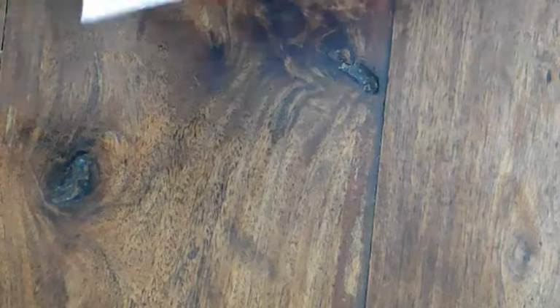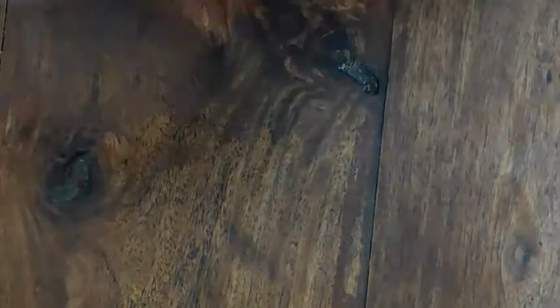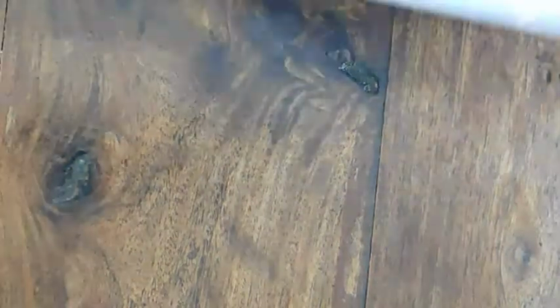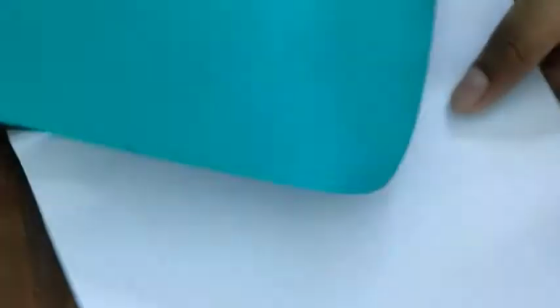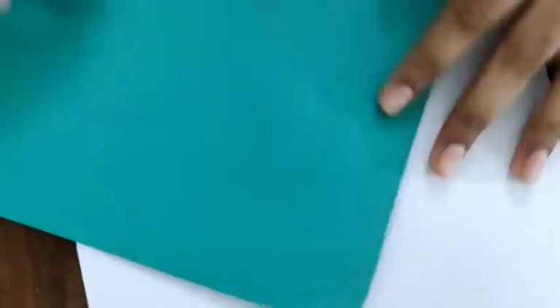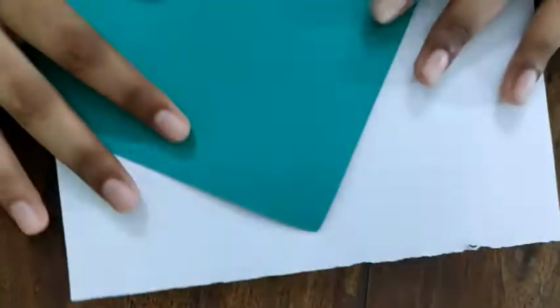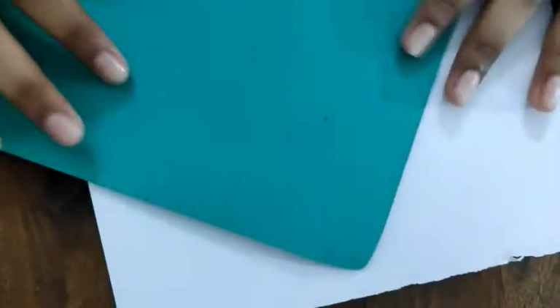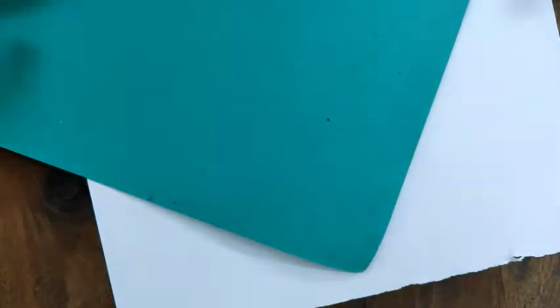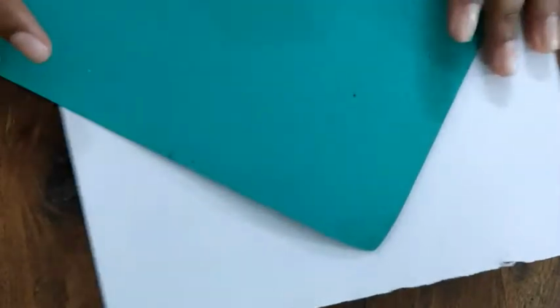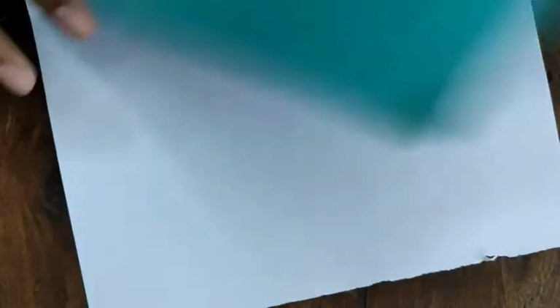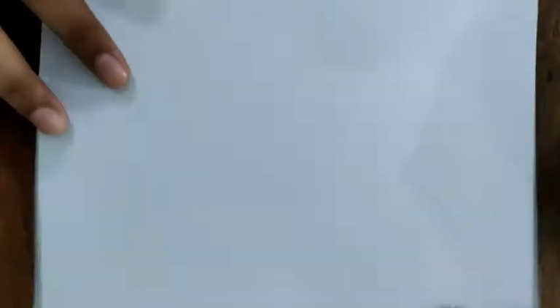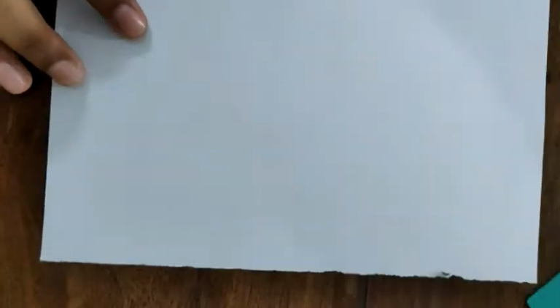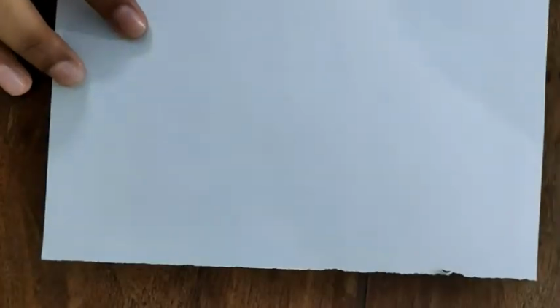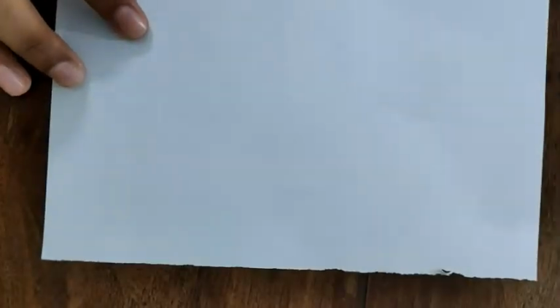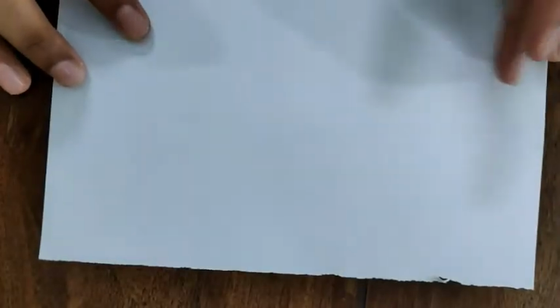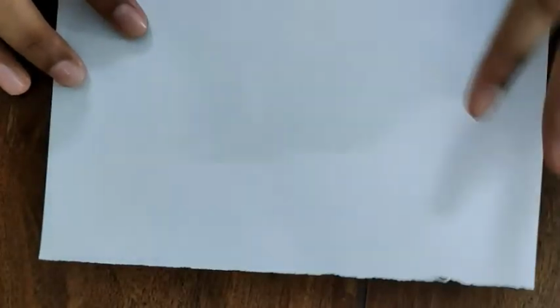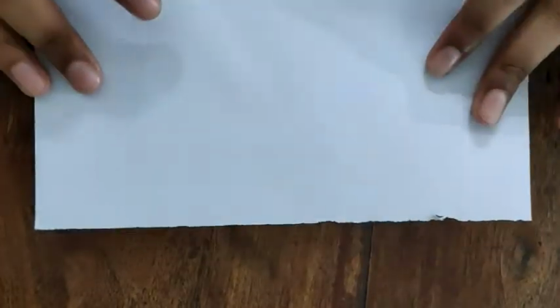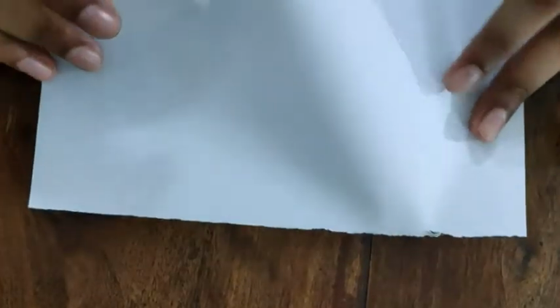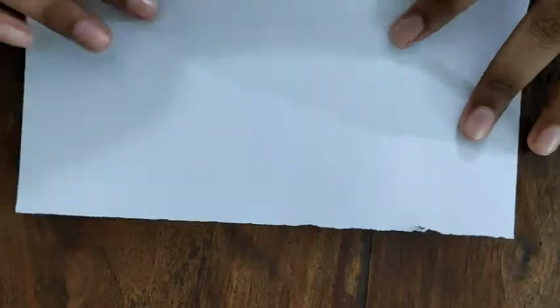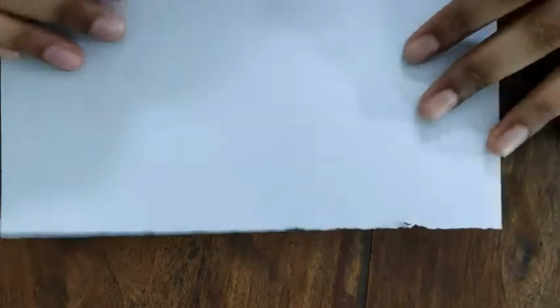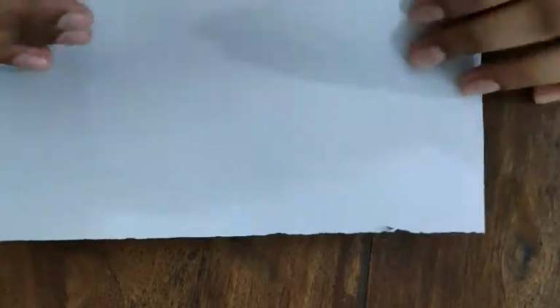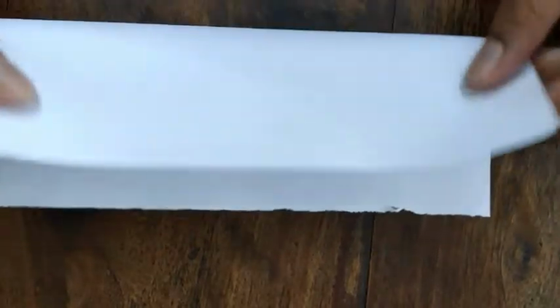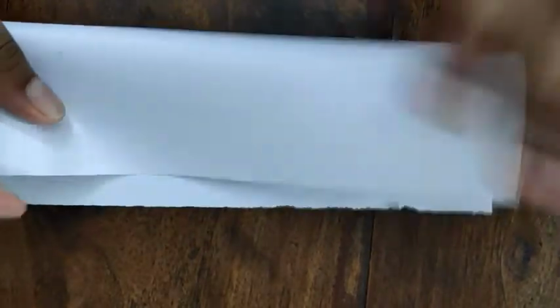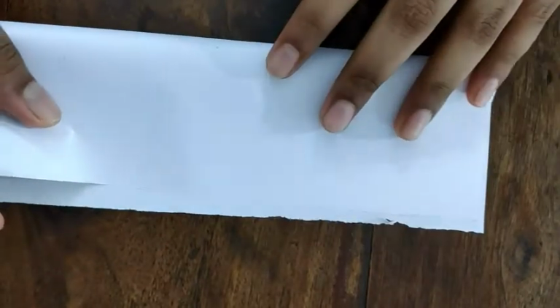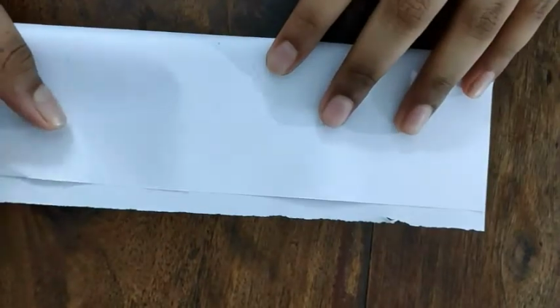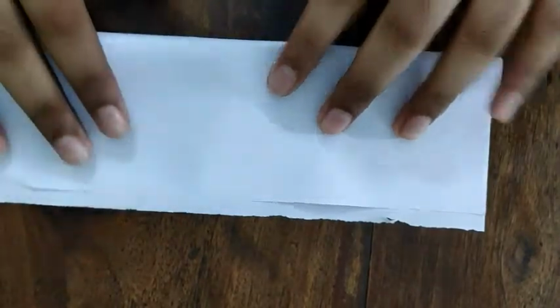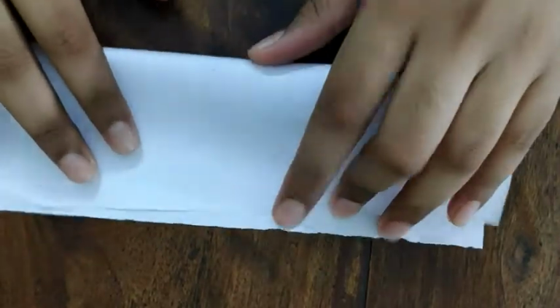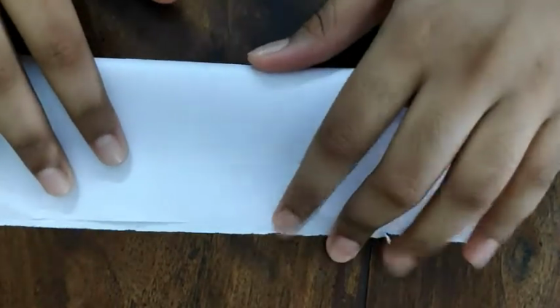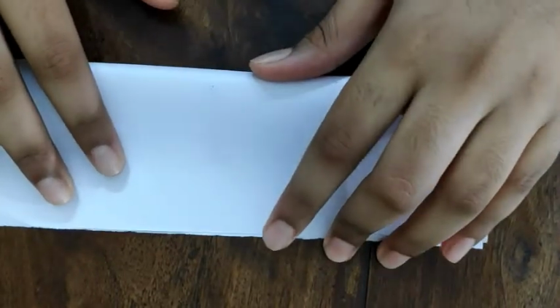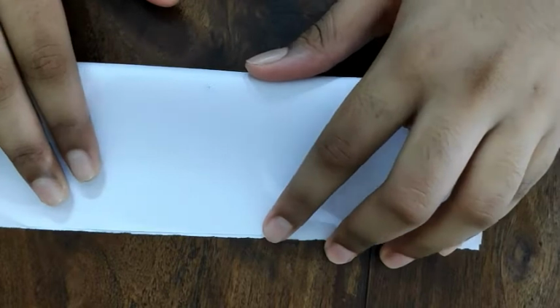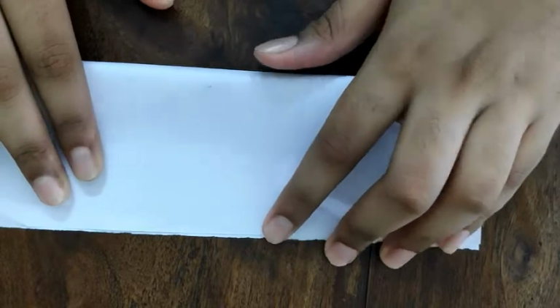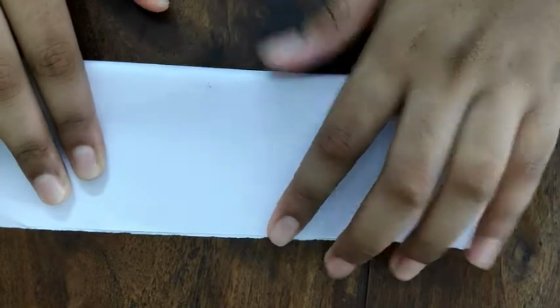To make the ninja star we will need two halves of an A4 size sheet of paper. It is best made with thin paper. Fold the paper in half and tear it into two strips.